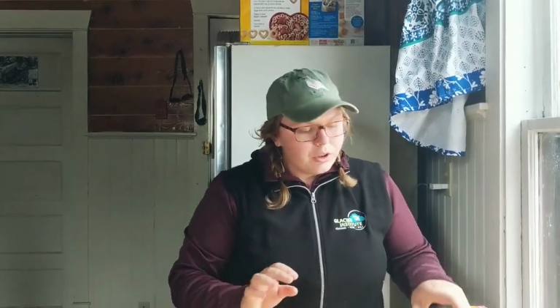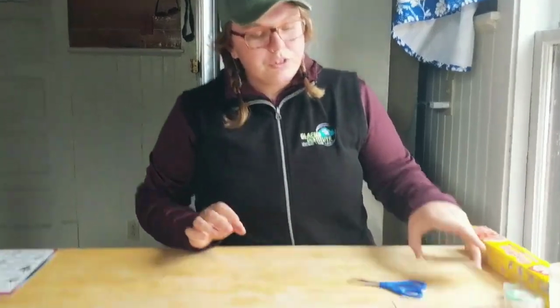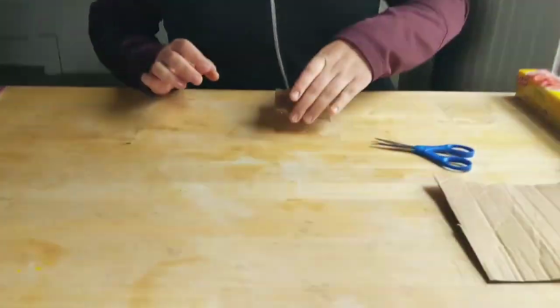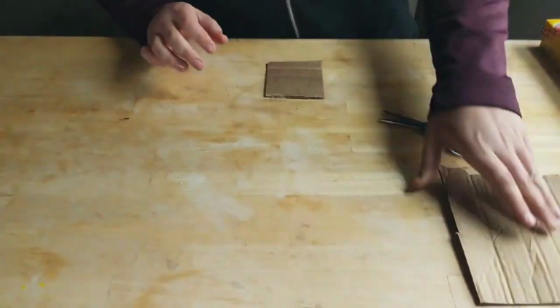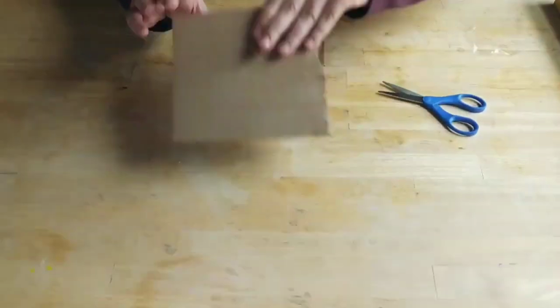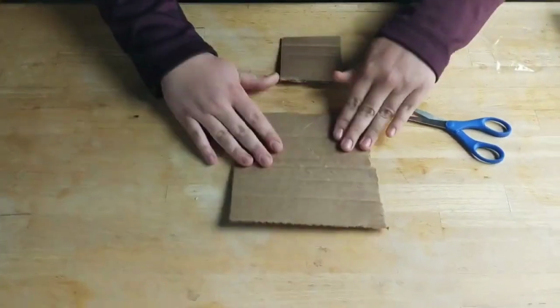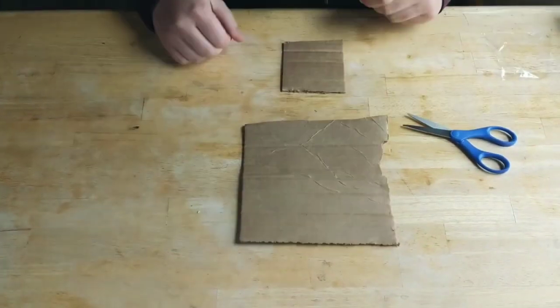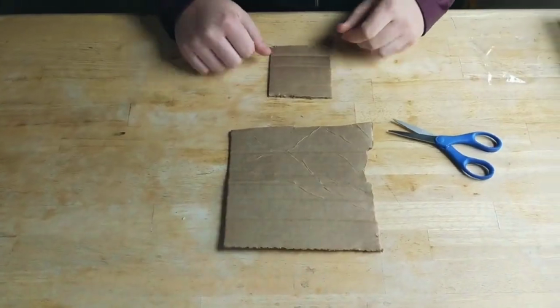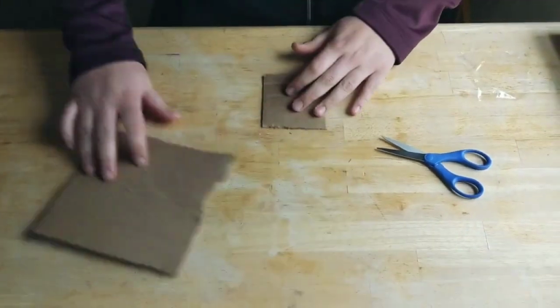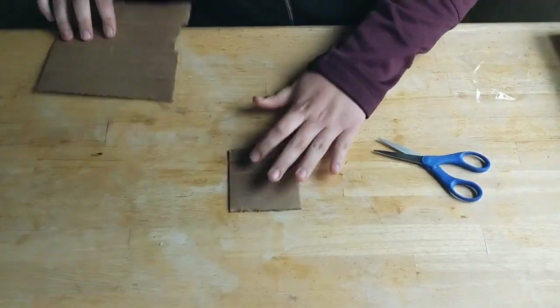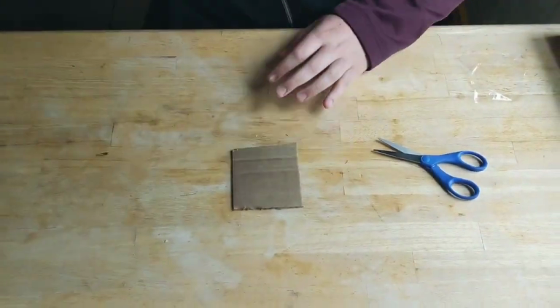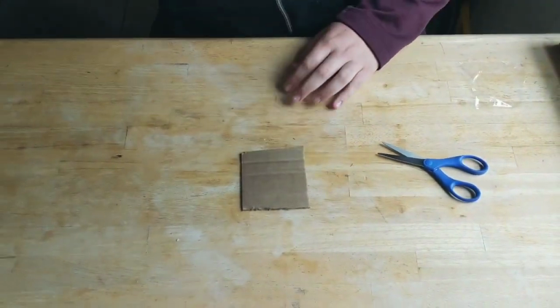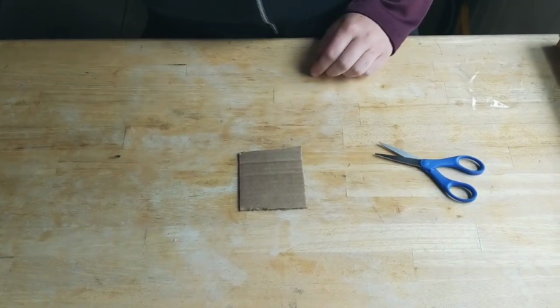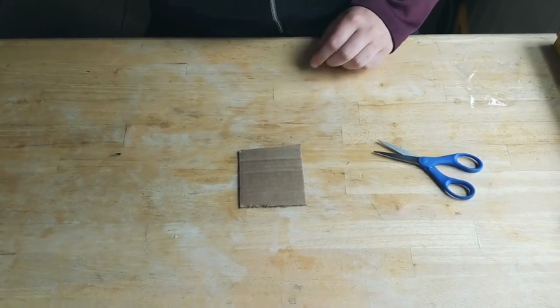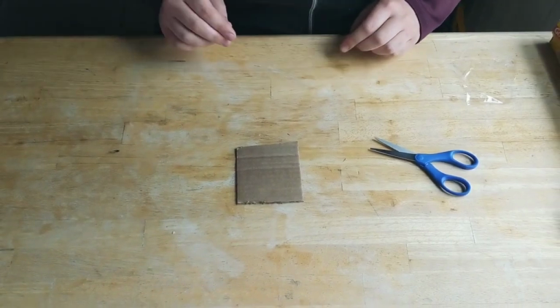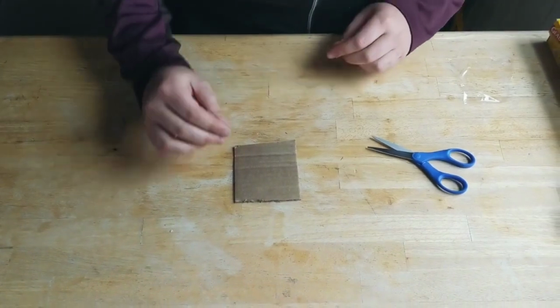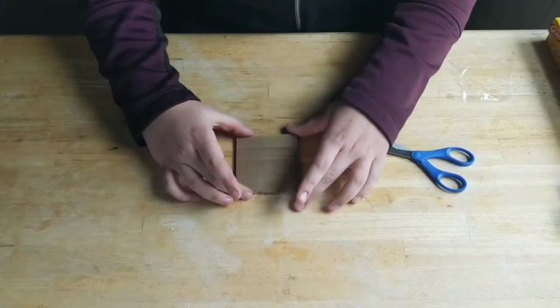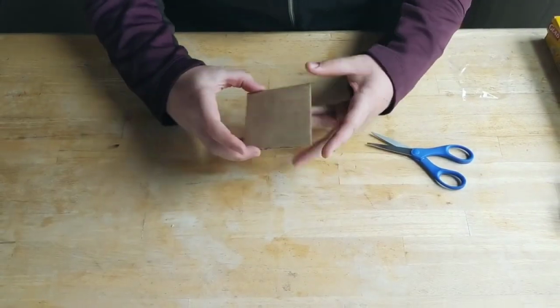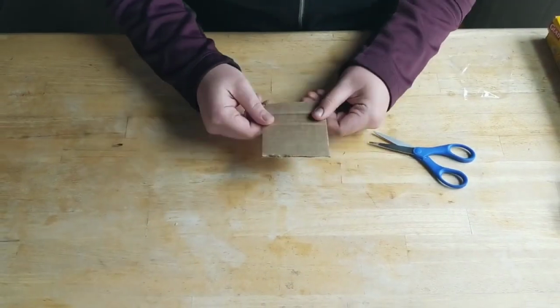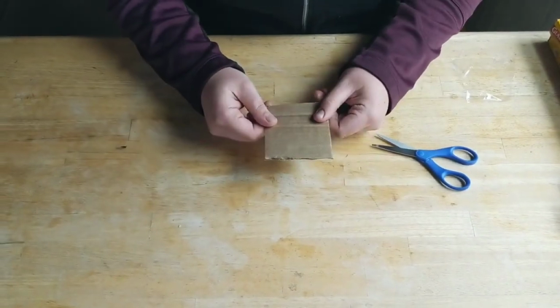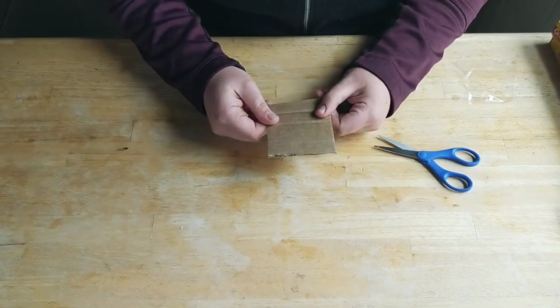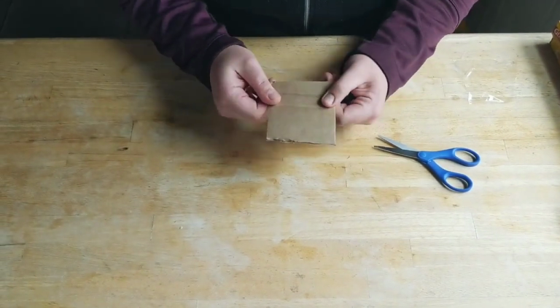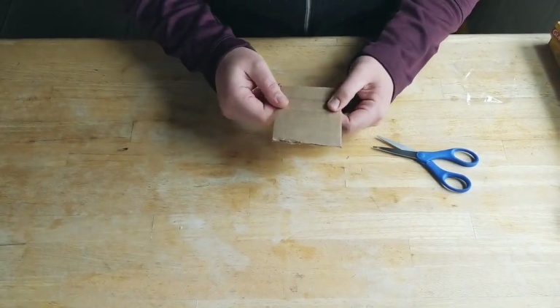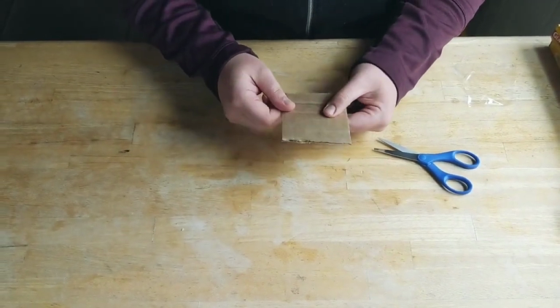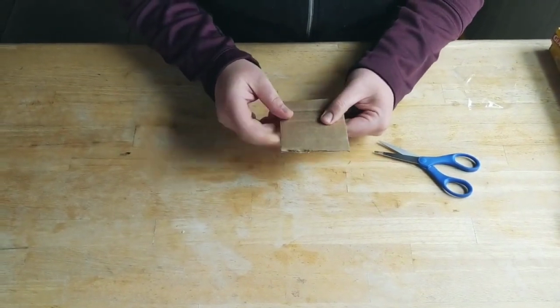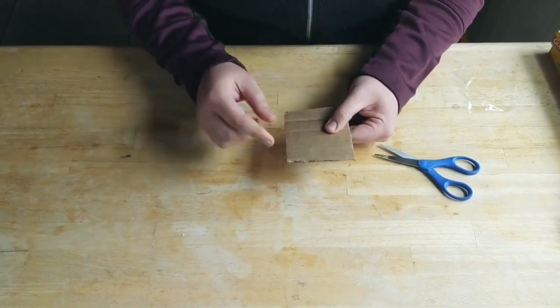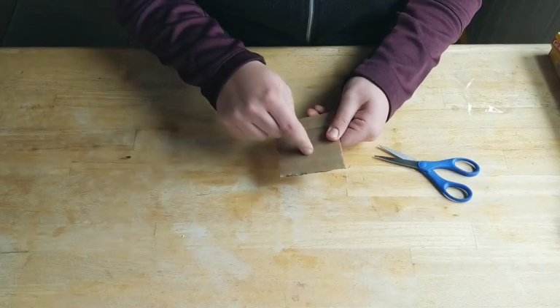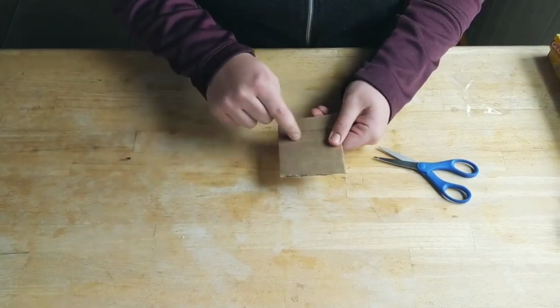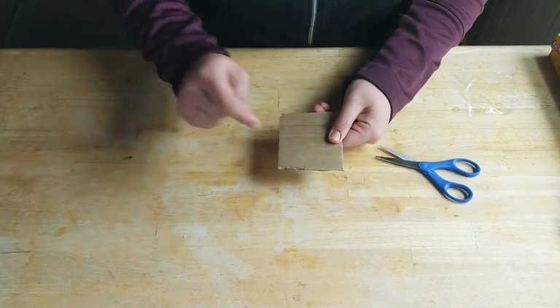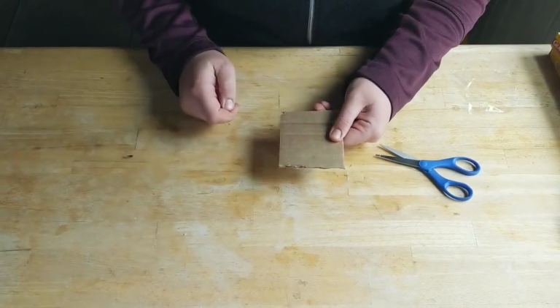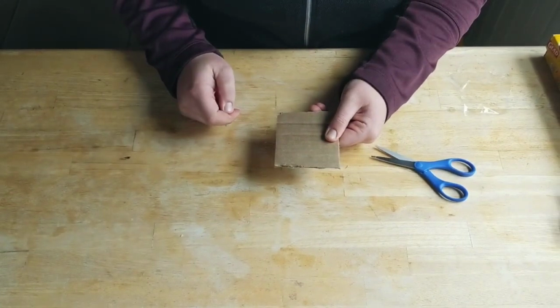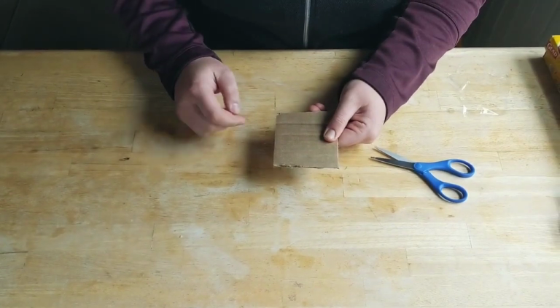So the first thing you're going to do is take your old piece of cardboard and cut it into a smaller square just like this. This is probably the hardest step — you need to cut a circle in the center of your square.